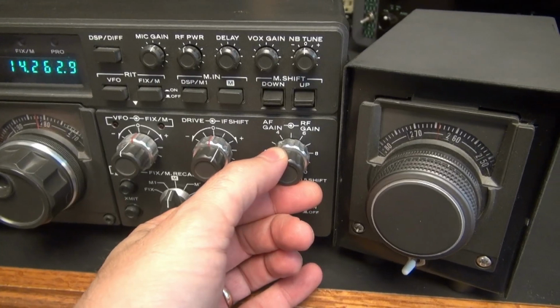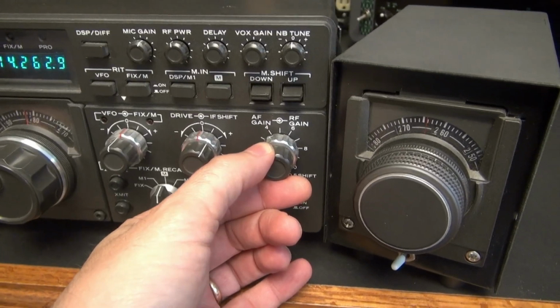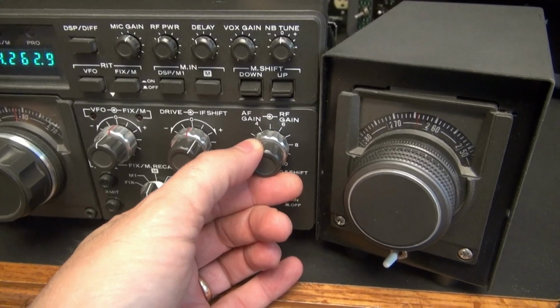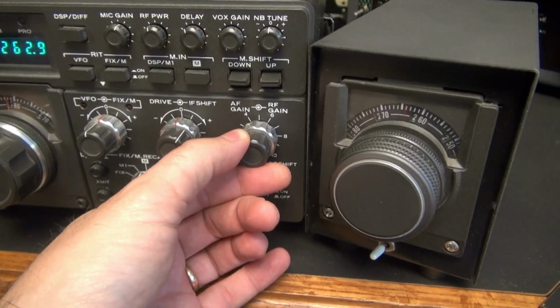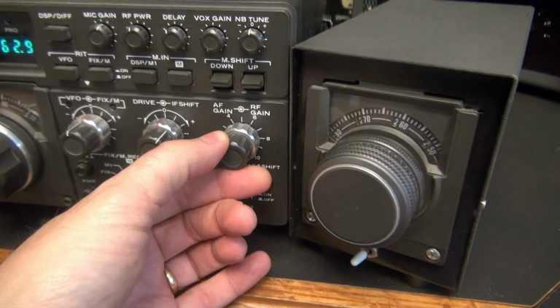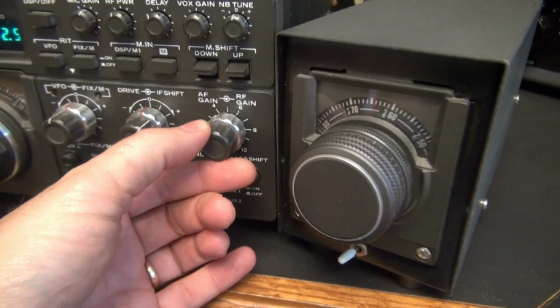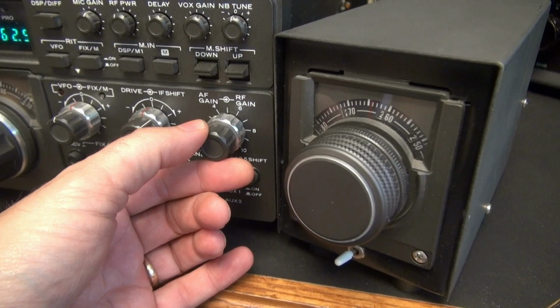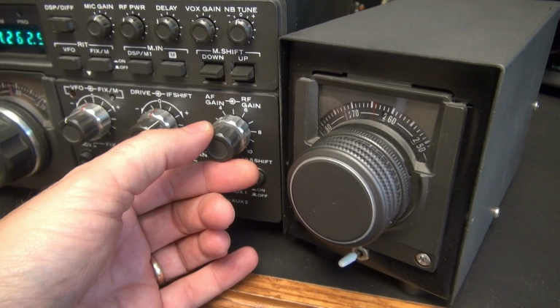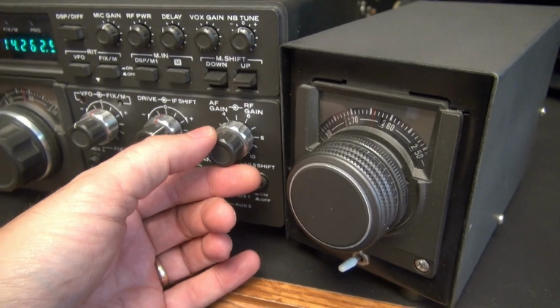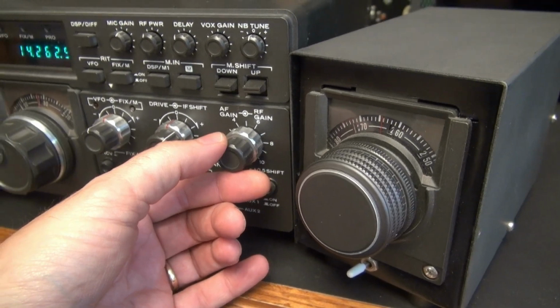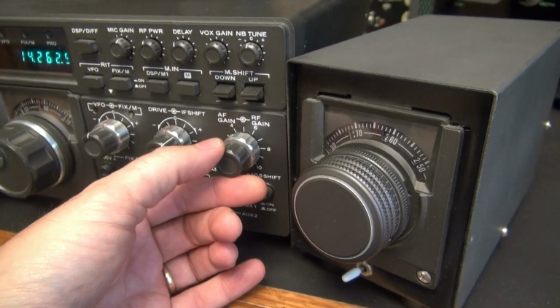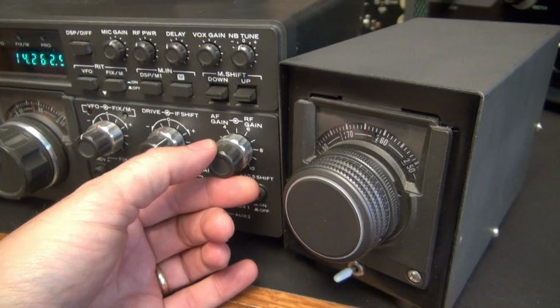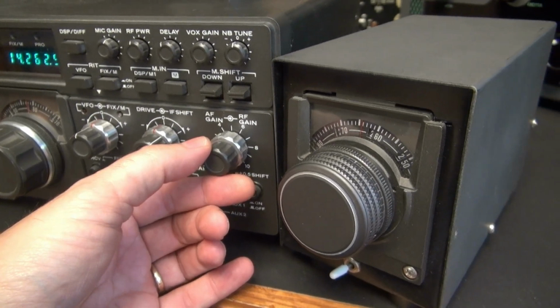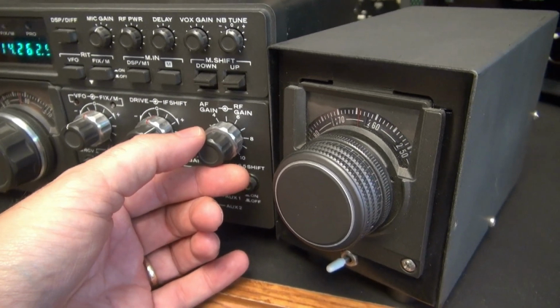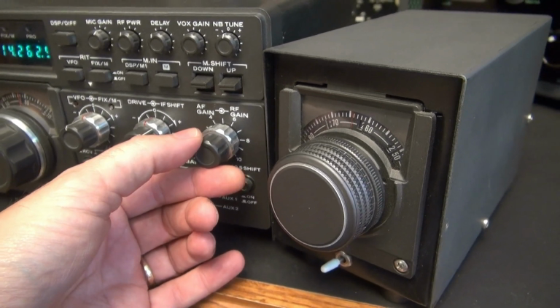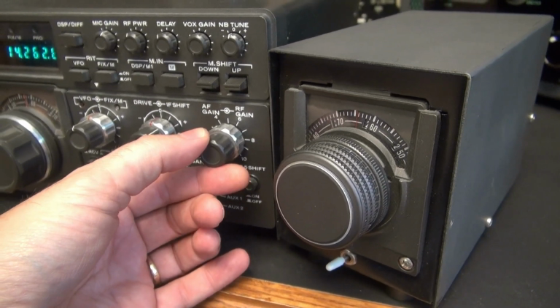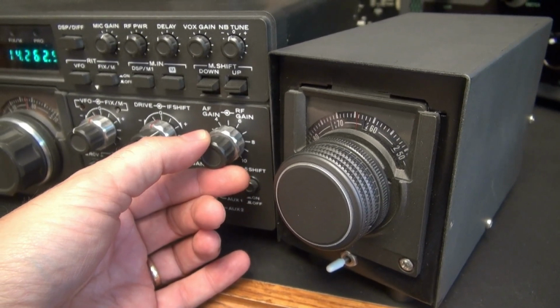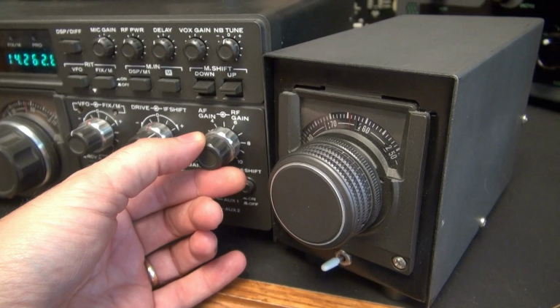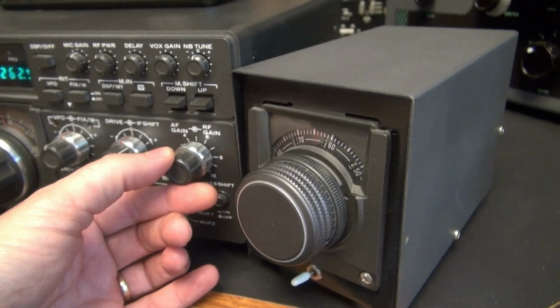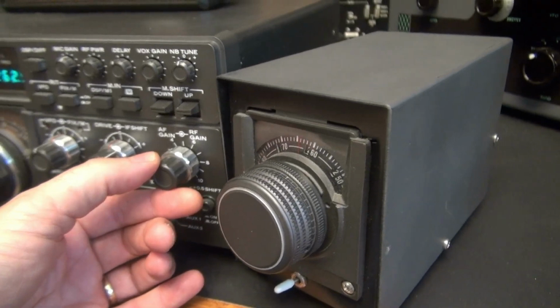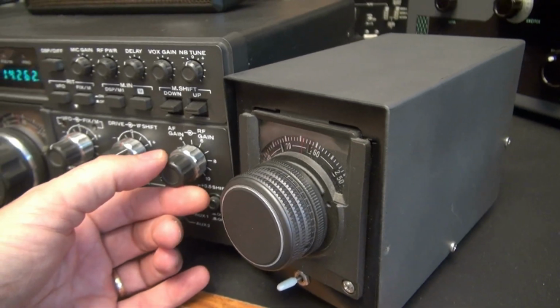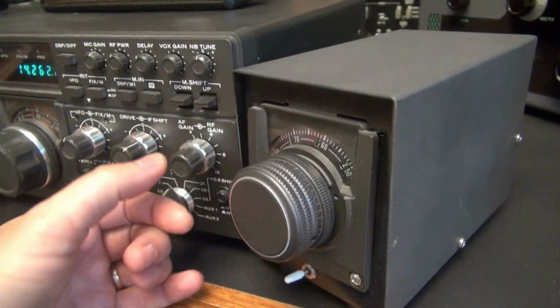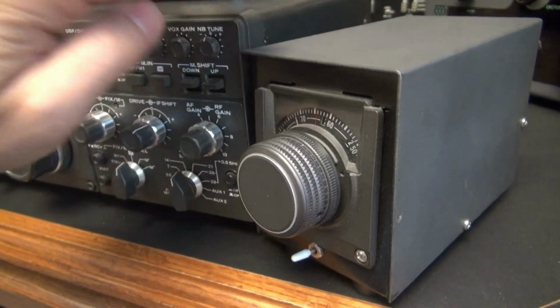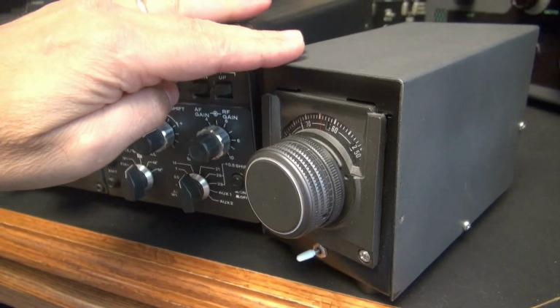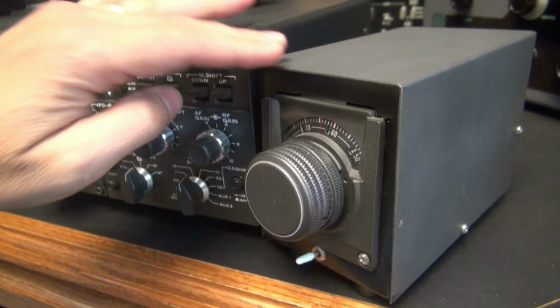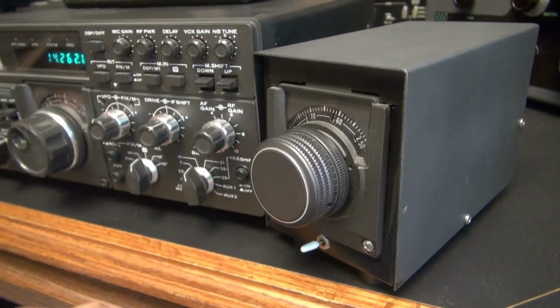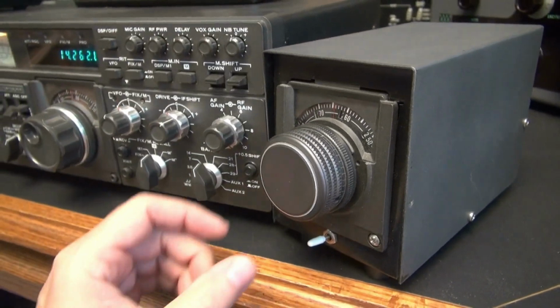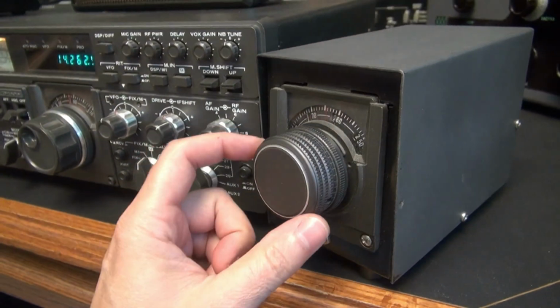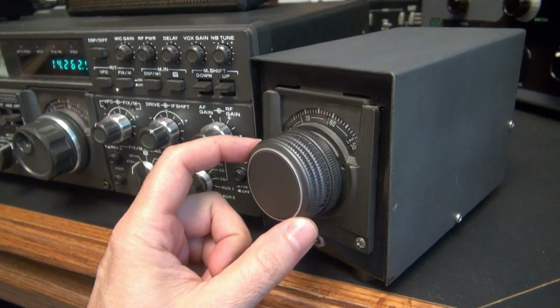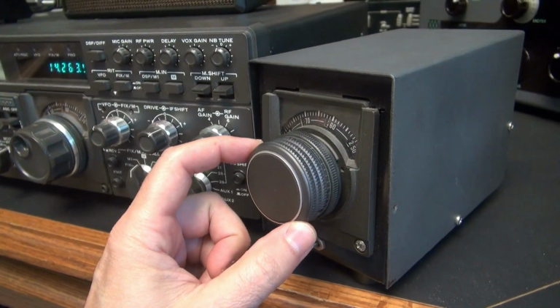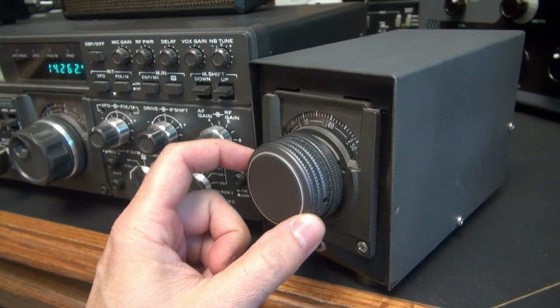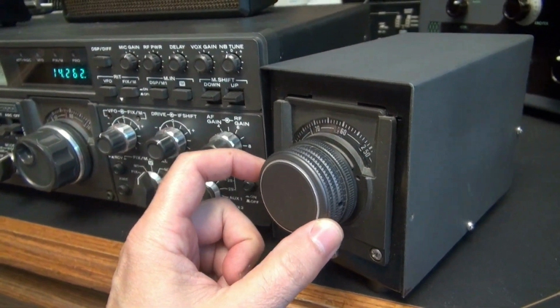The following video is to demonstrate a homebrew TS-180S external VFO. It's built in a little homebrew cabinet. Whoever did it did a great job — real nice weighted knob on it.